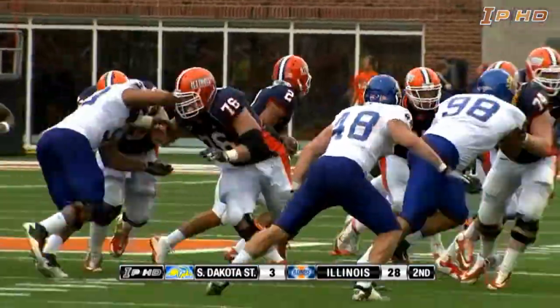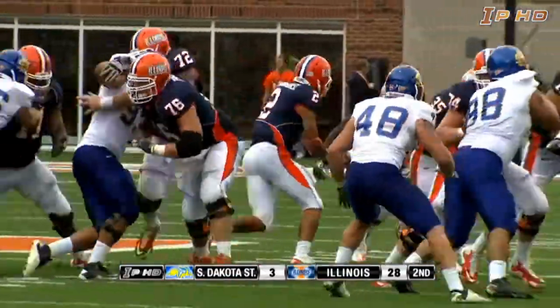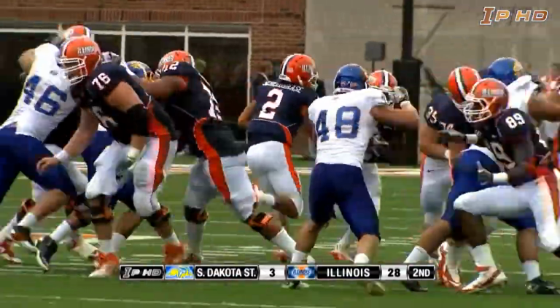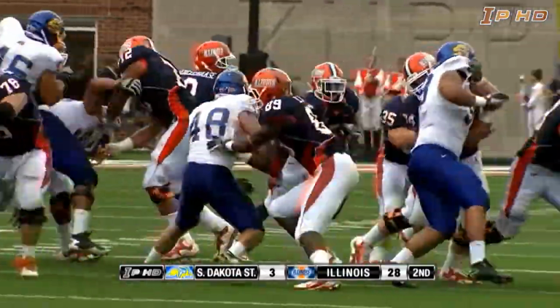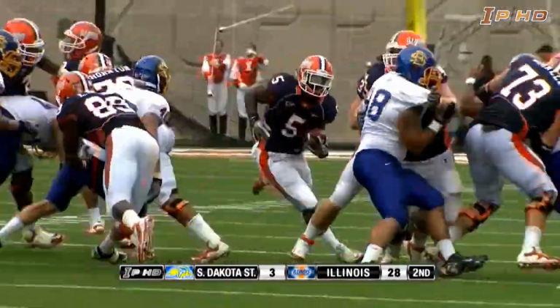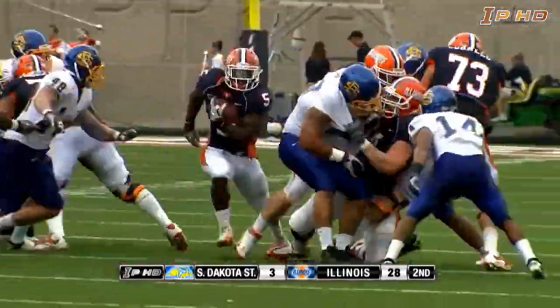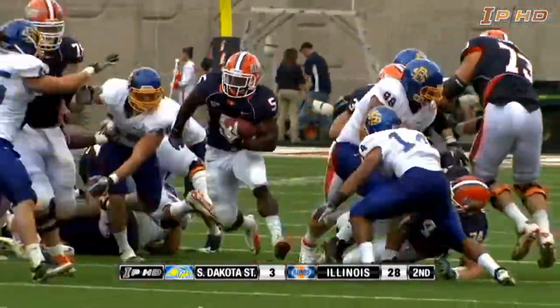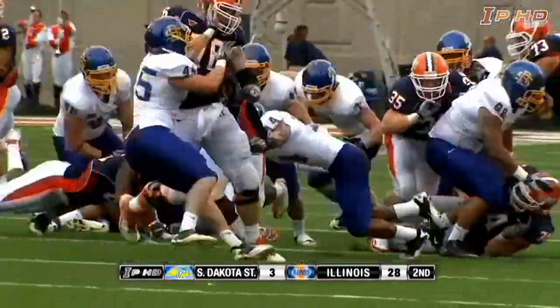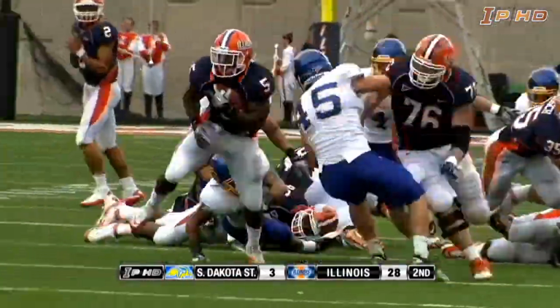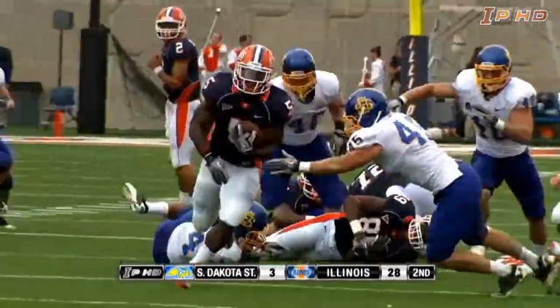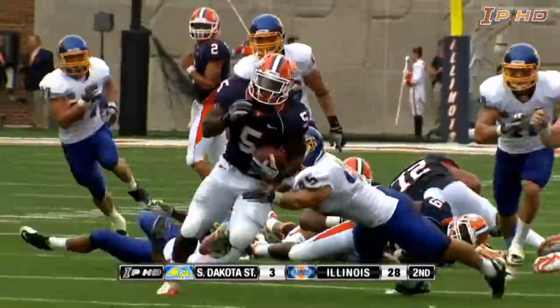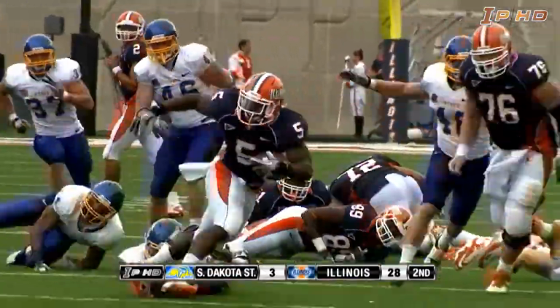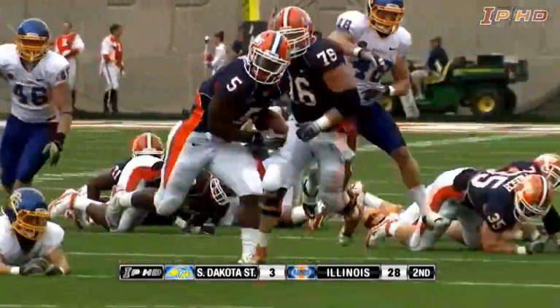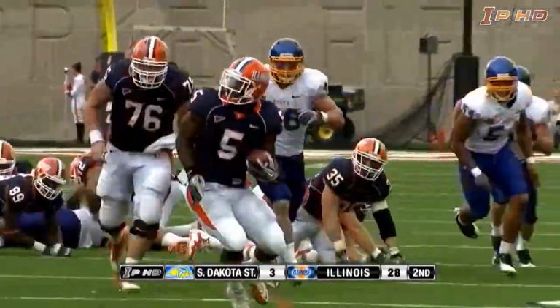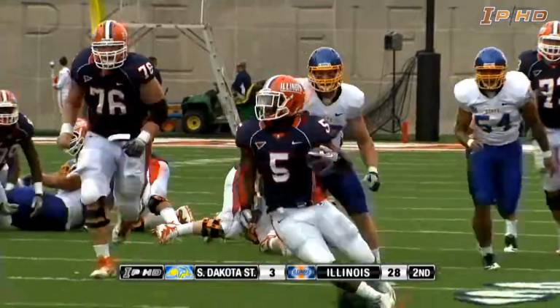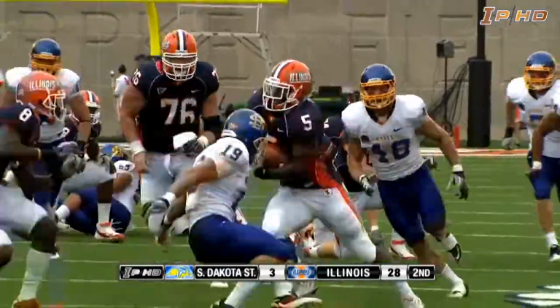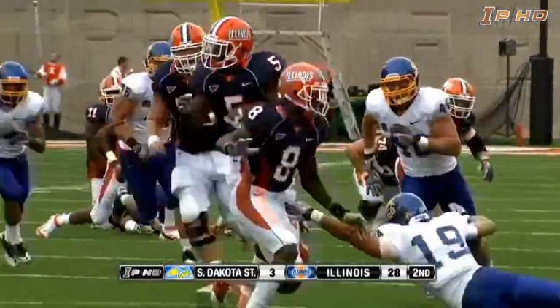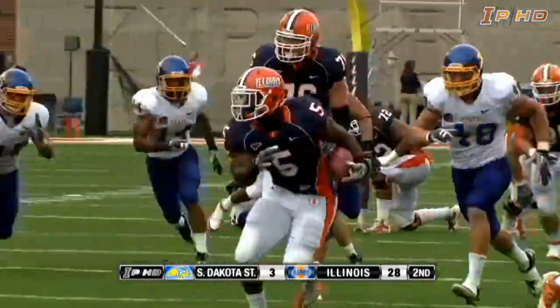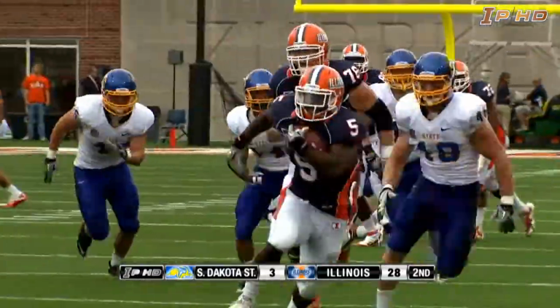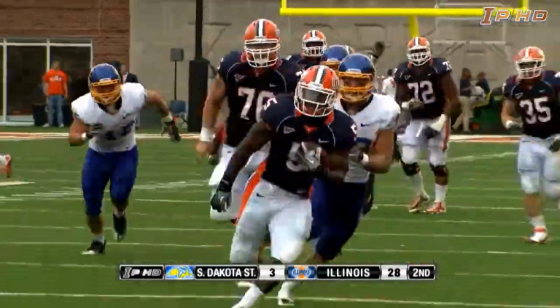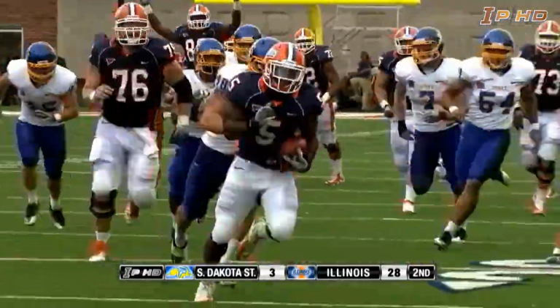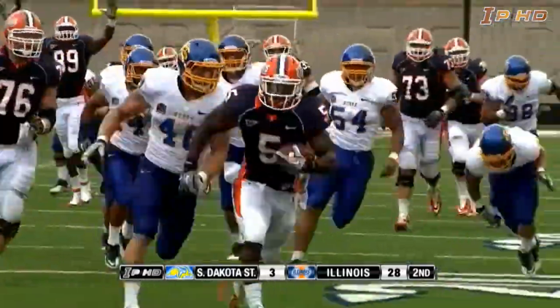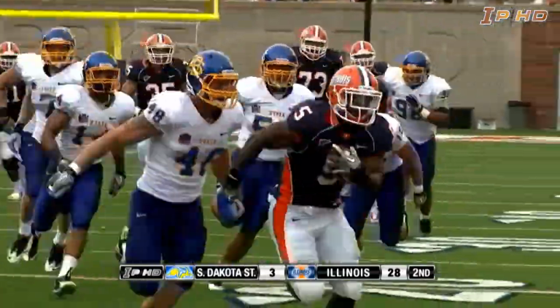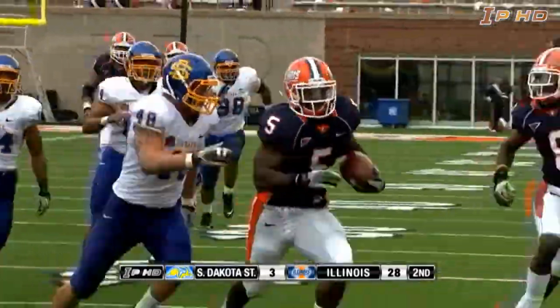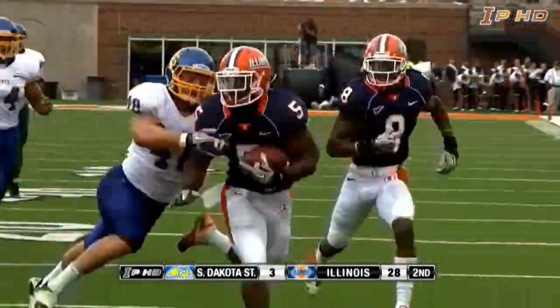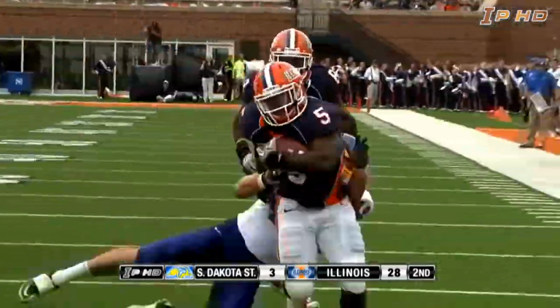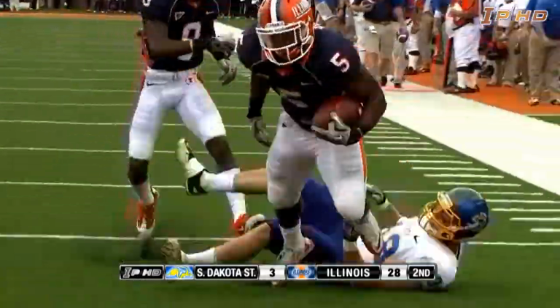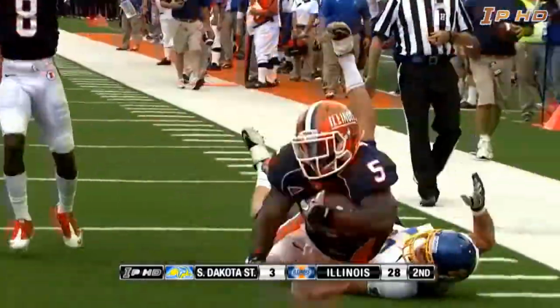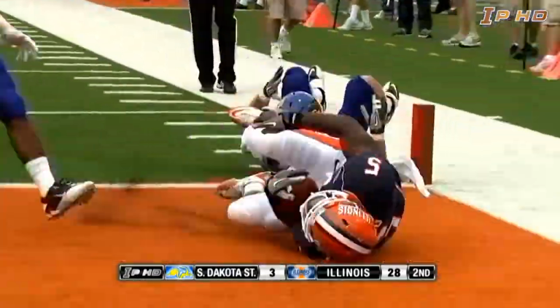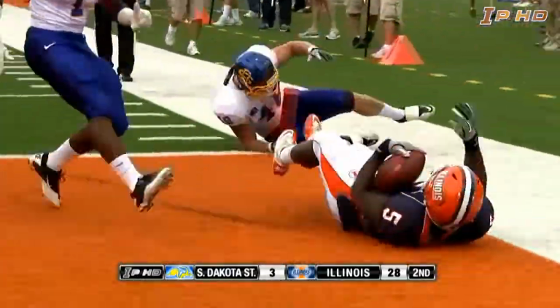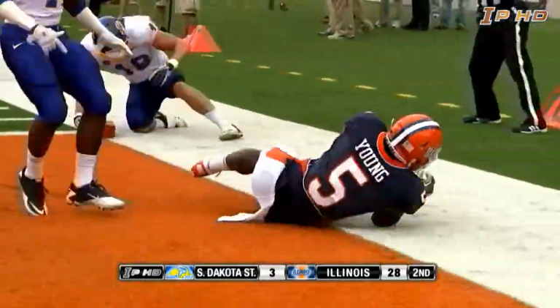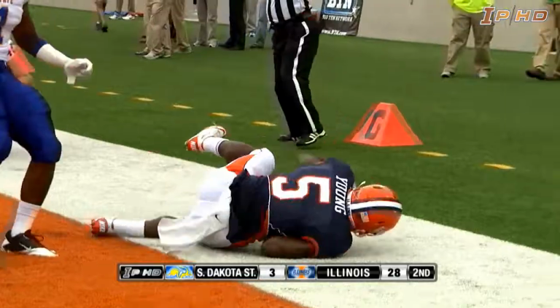Second and eight from the 41. Give to Donovan Young — big hole left side. He's speedy, to the 30, dances to the outside, to the 20. Donovan Young to the 10 — they're not going to catch him. Touchdown.